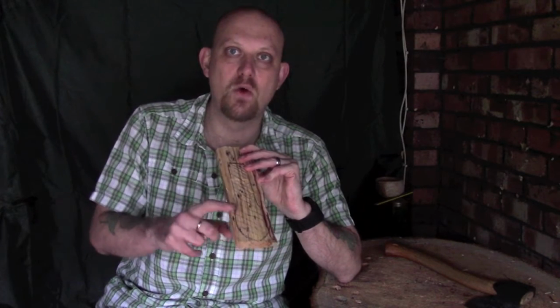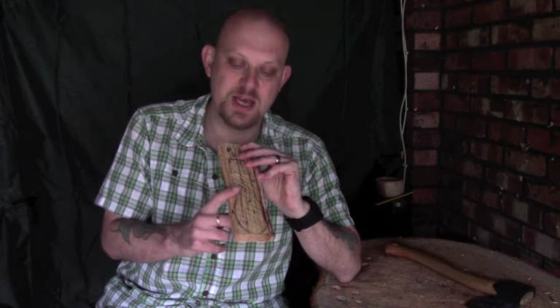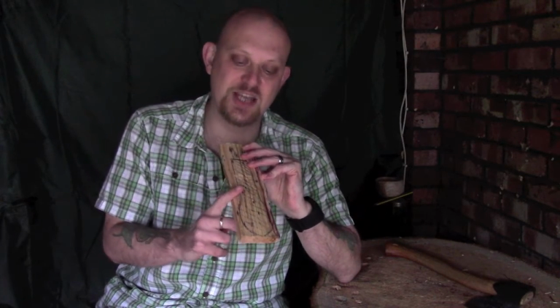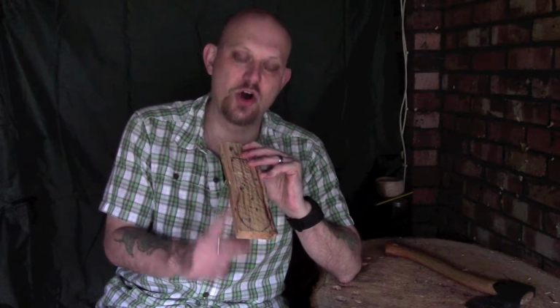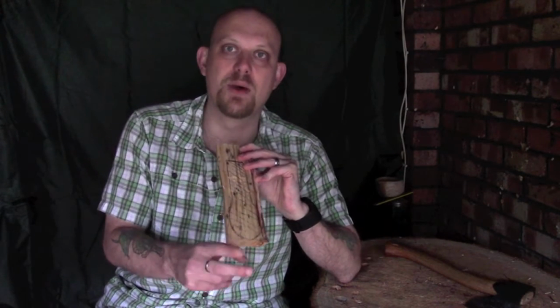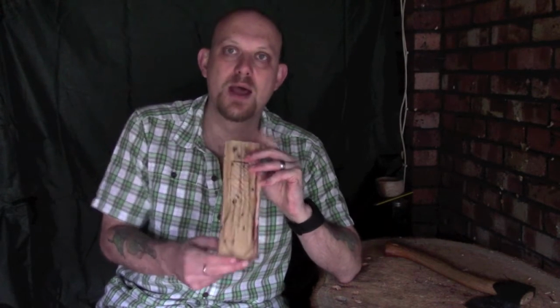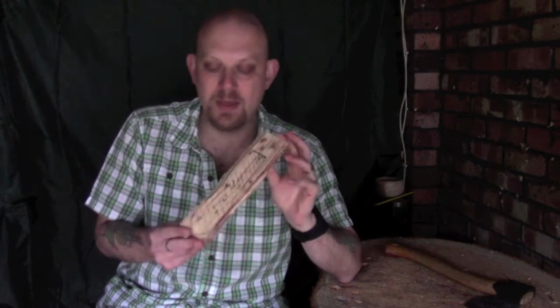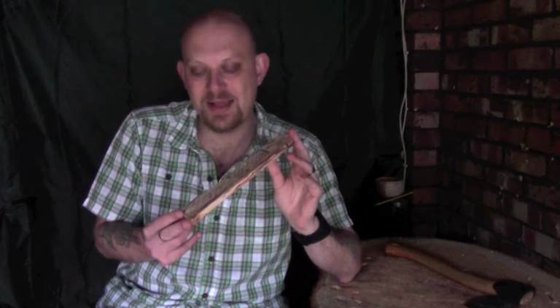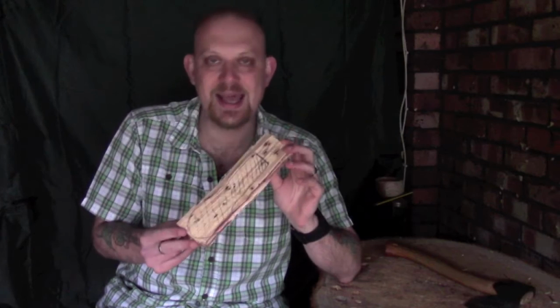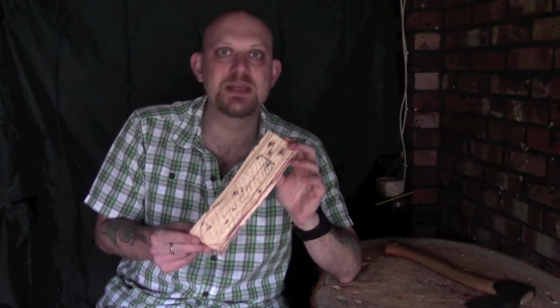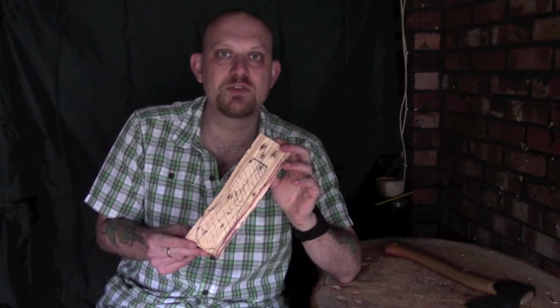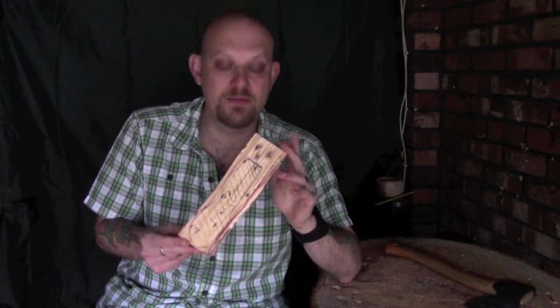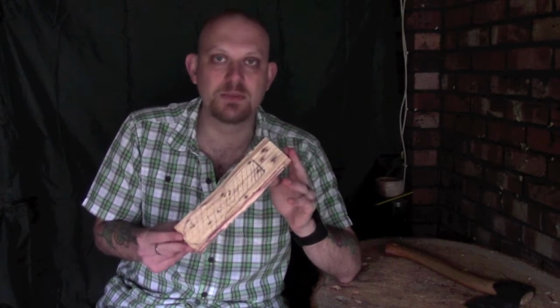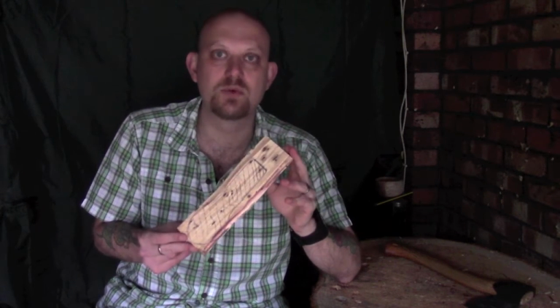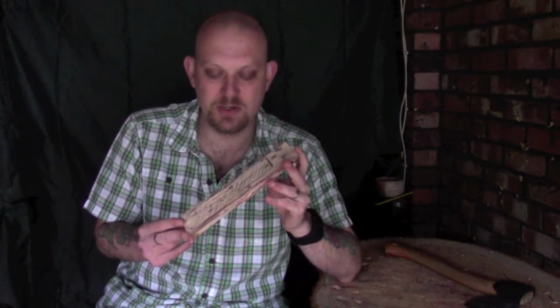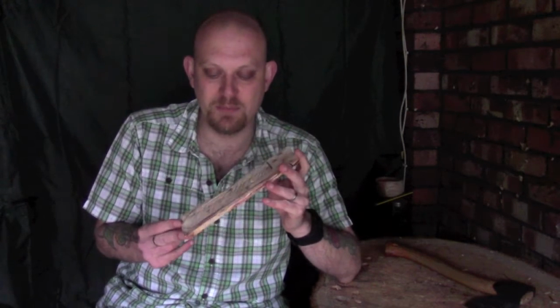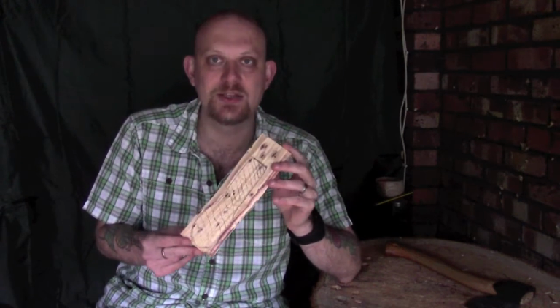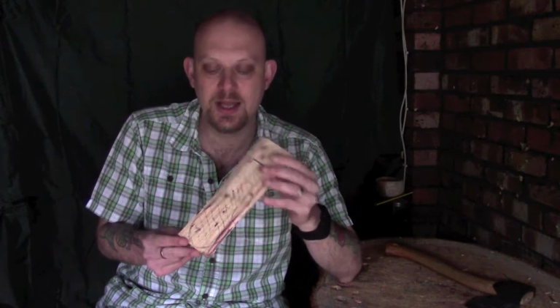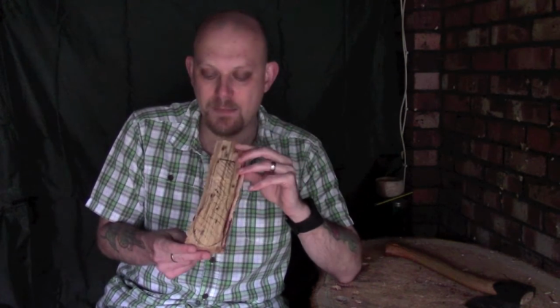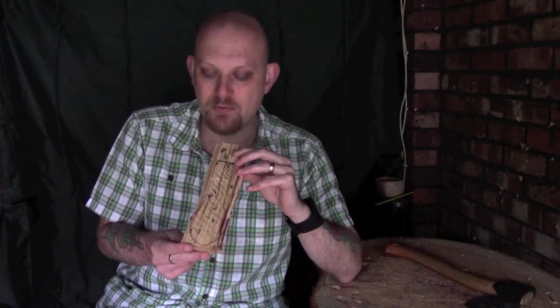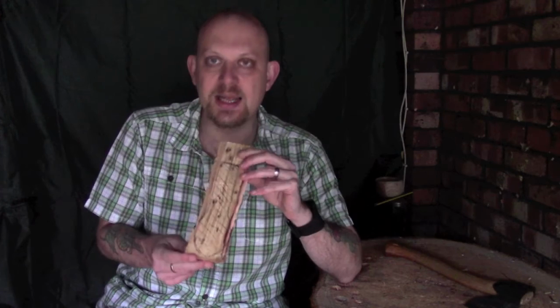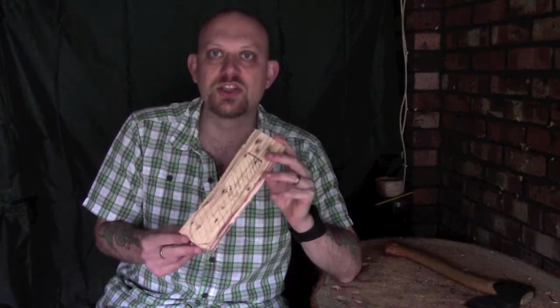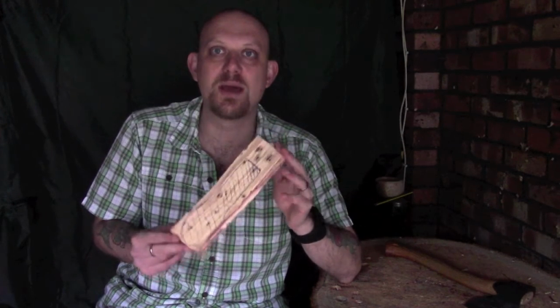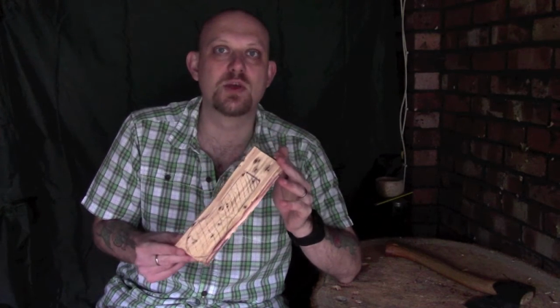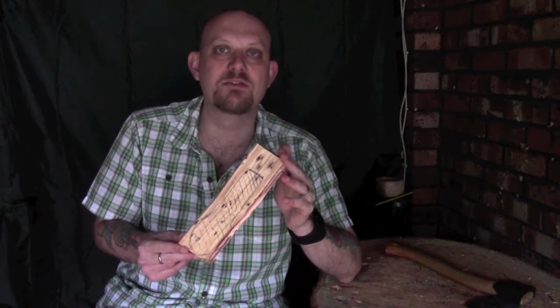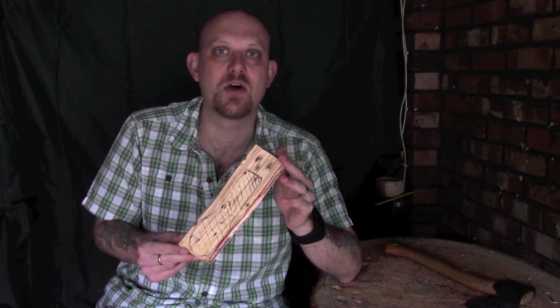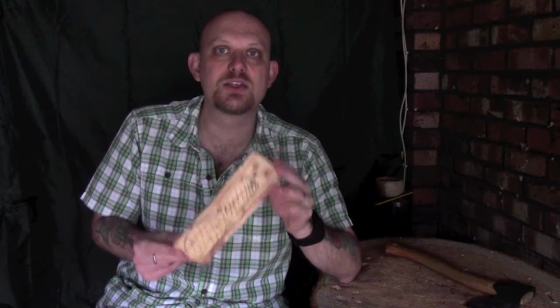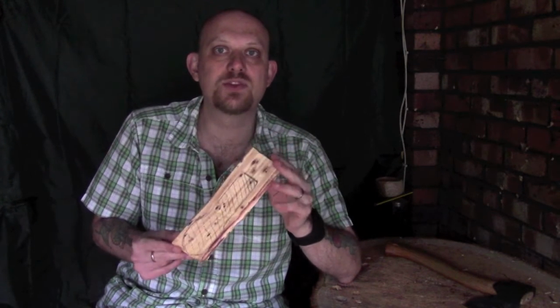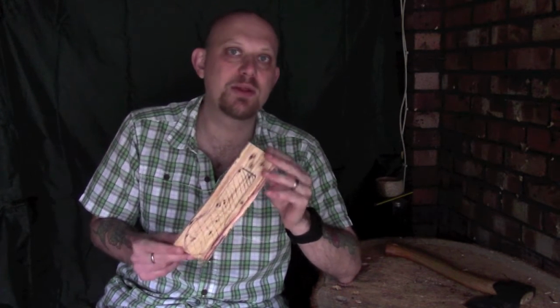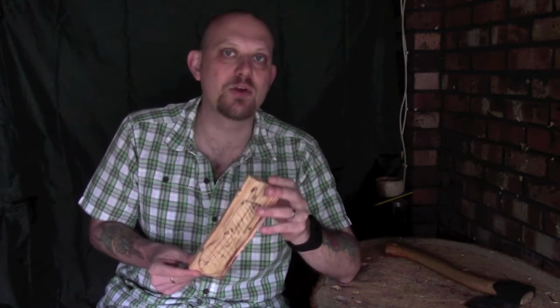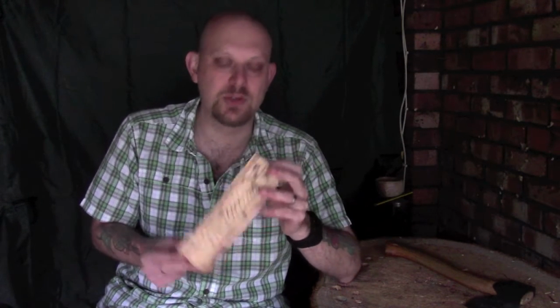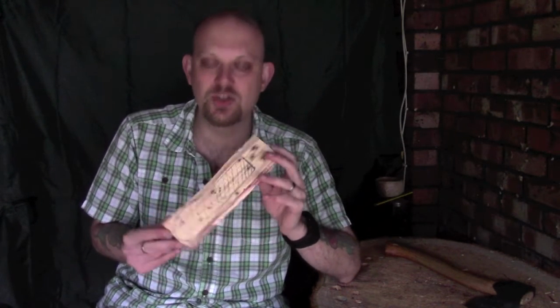If you turn it the other way and start trying to cut down towards the bowl, it's very easy, even if you're being very gentle, to actually cut into the bowl or even cut a section off of it. Again, that can be salvageable — I've done it several times because I haven't been paying attention — but really, if you're going to do it you may as well do it properly the first time.